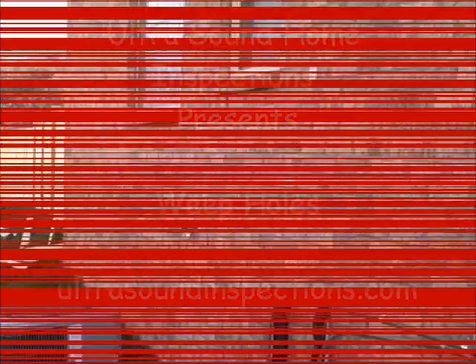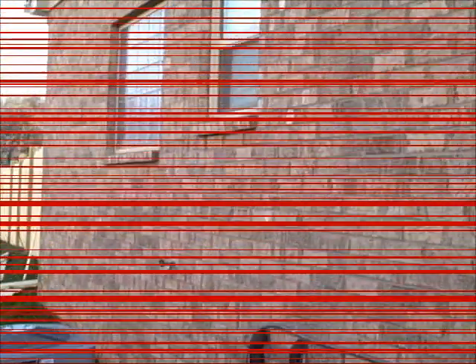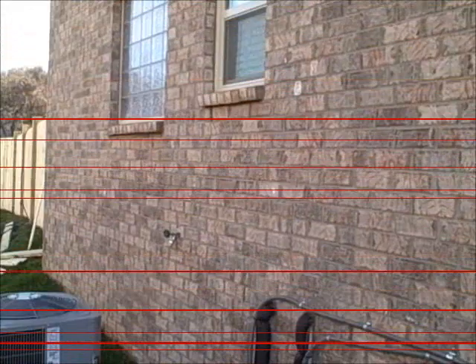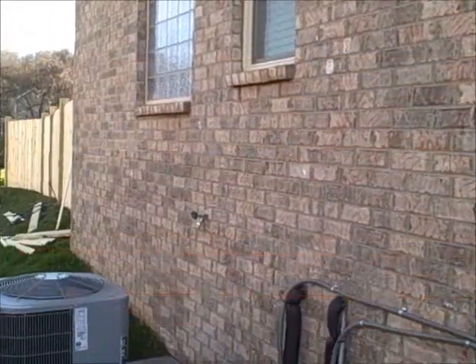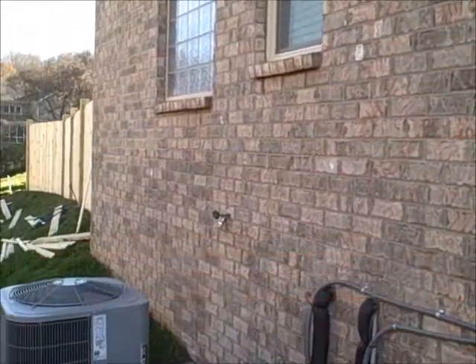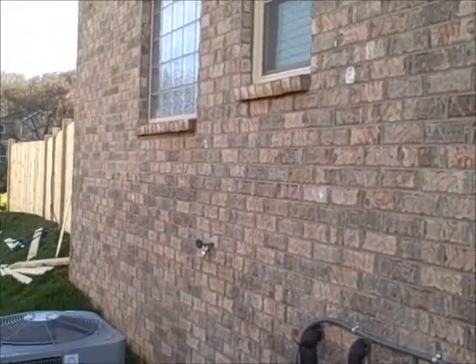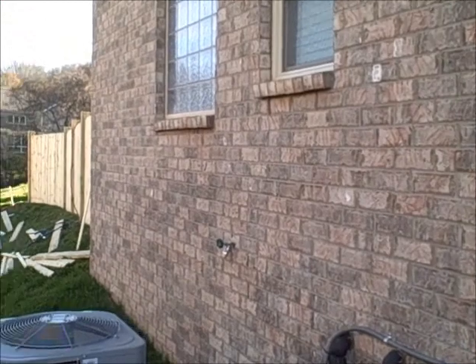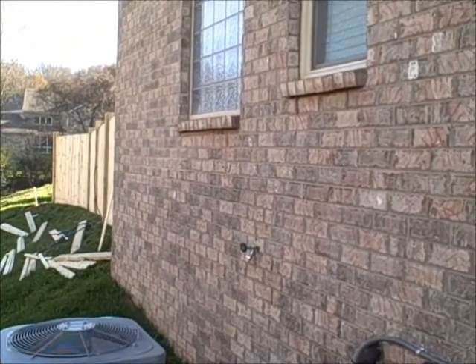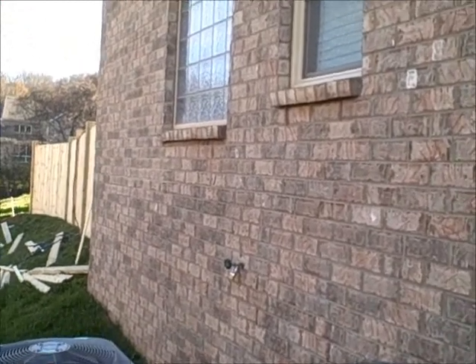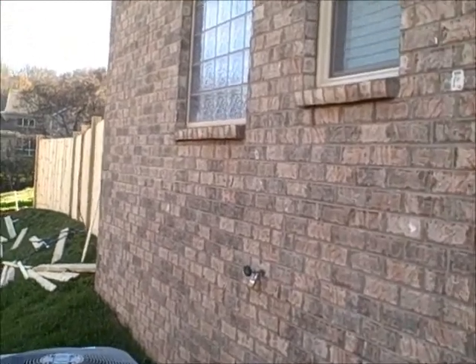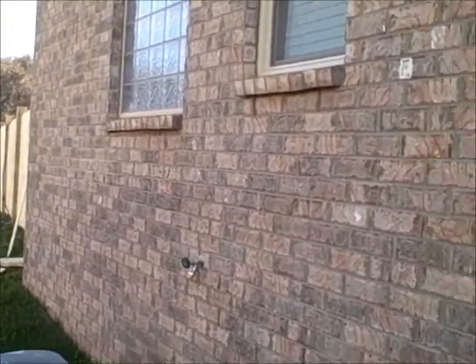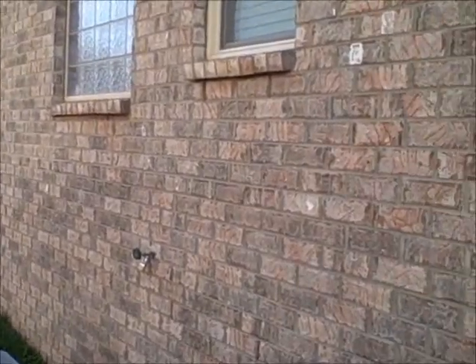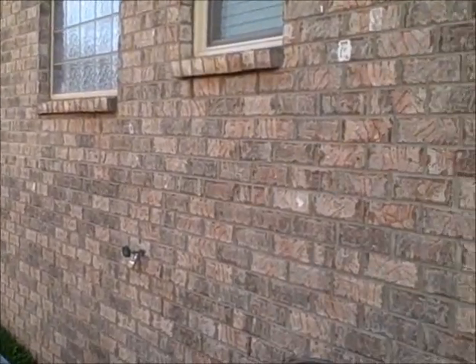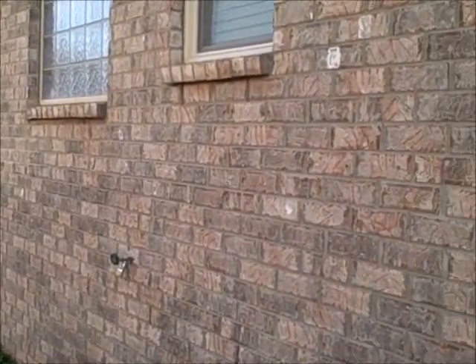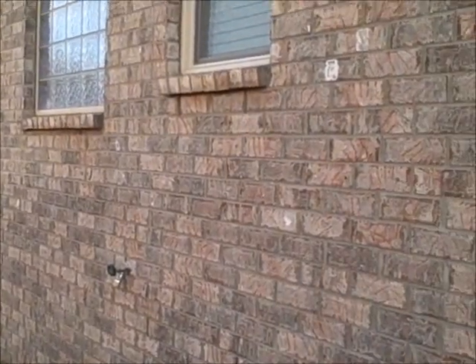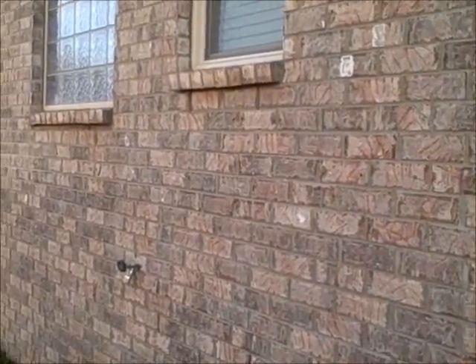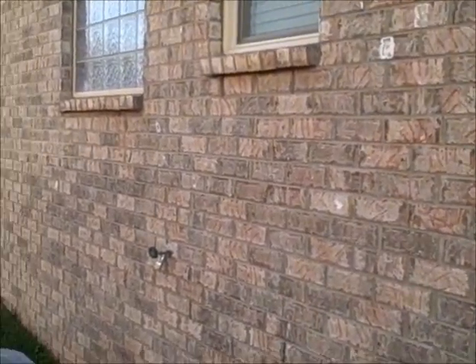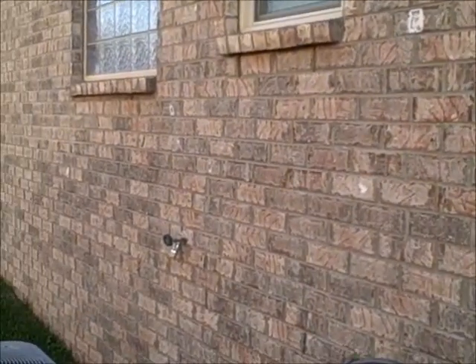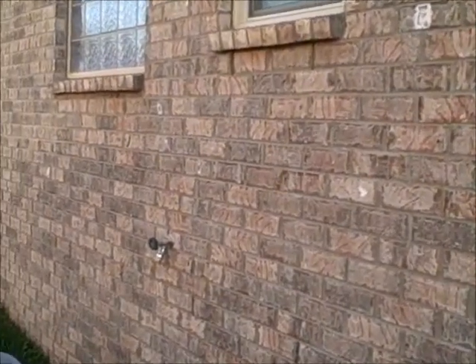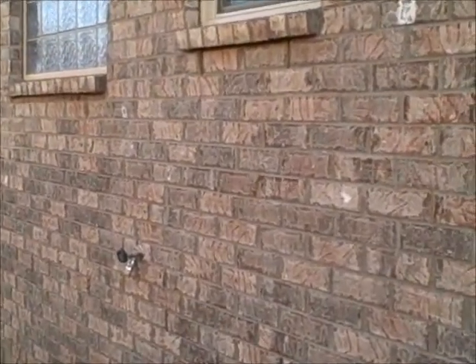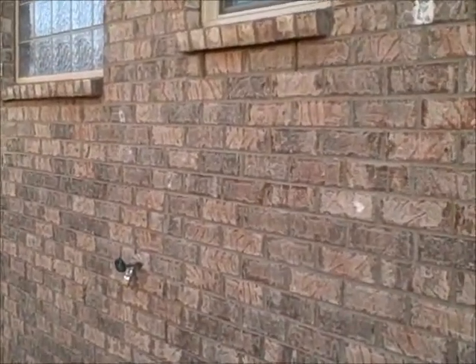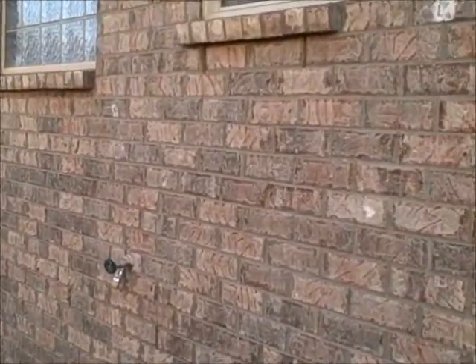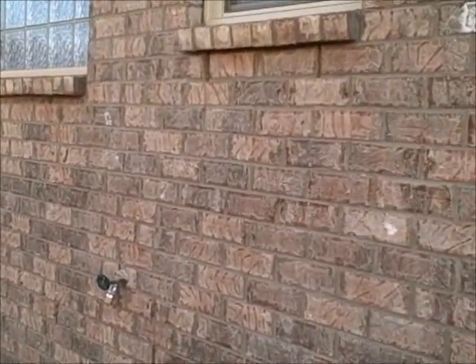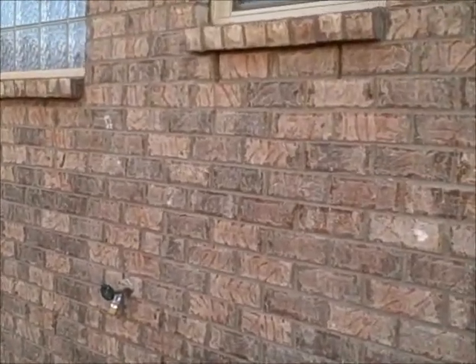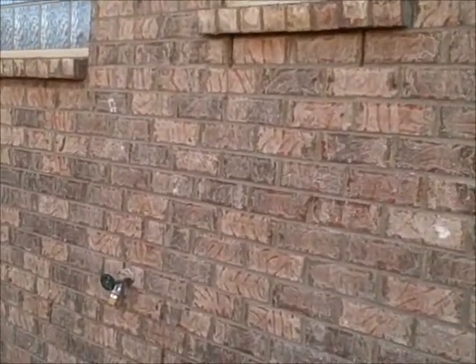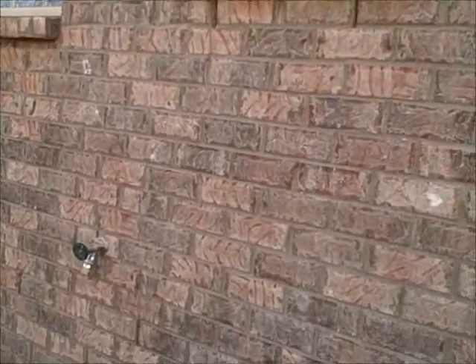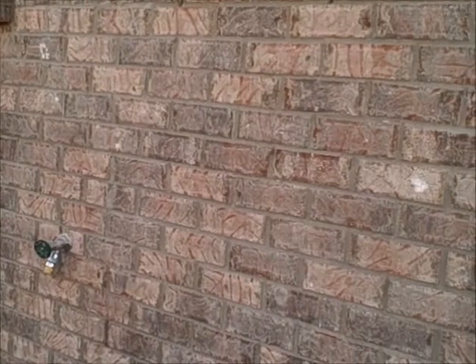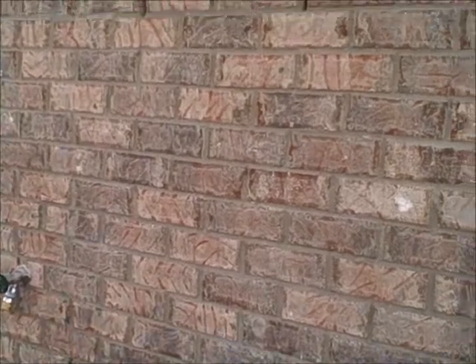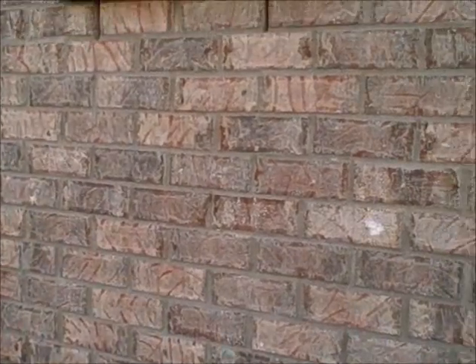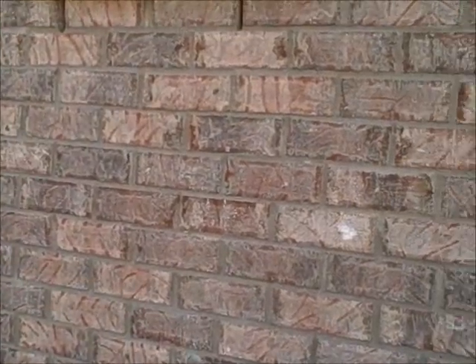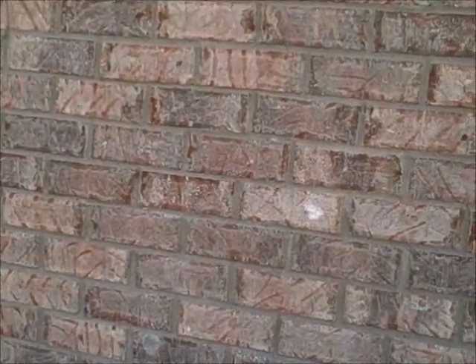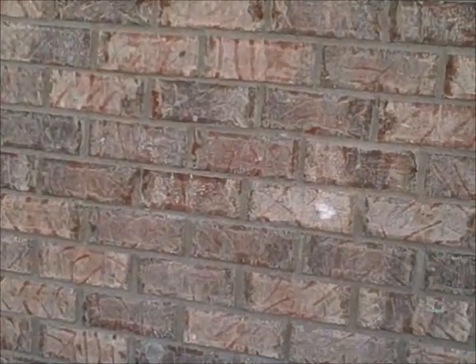Hello, this is Bill Collins with Ultrasound Home Inspection. Today I'm inspecting a brand new house and I wanted to show you something that I get asked quite often about.